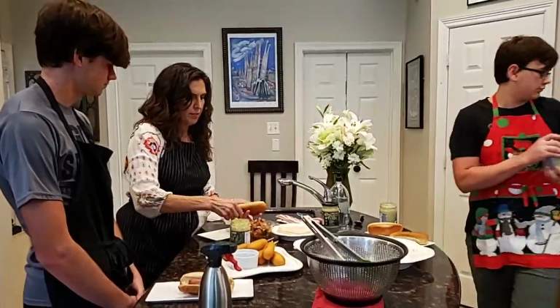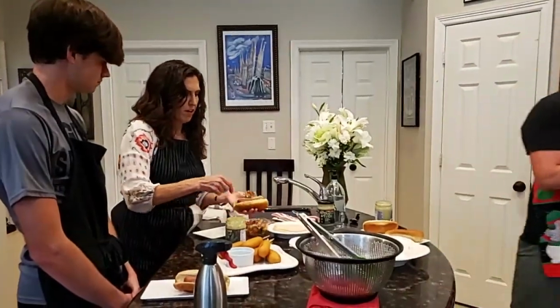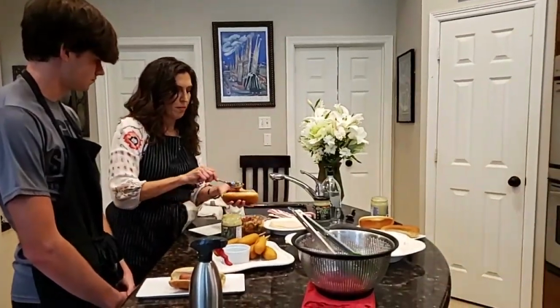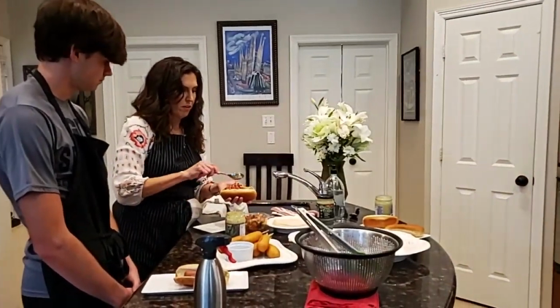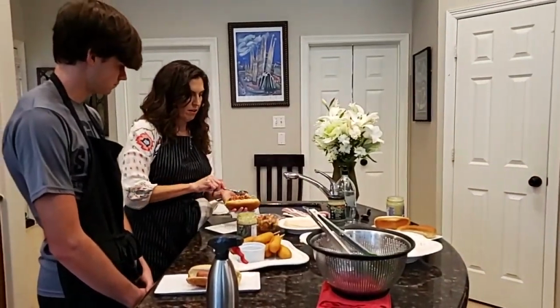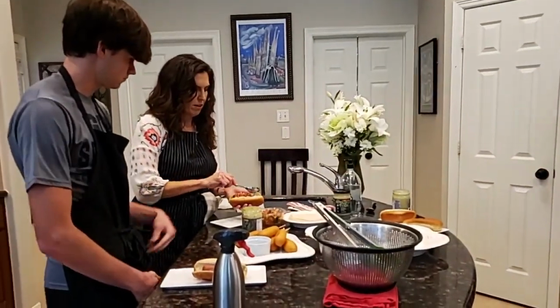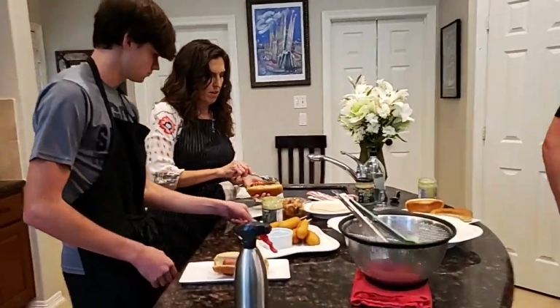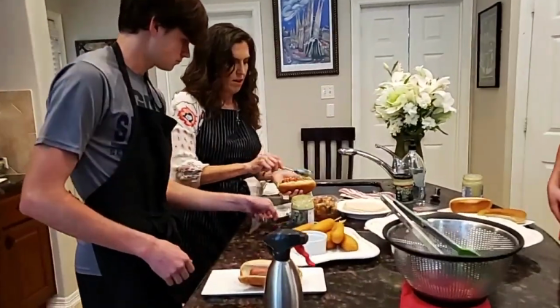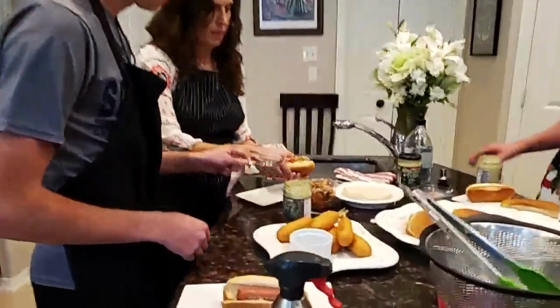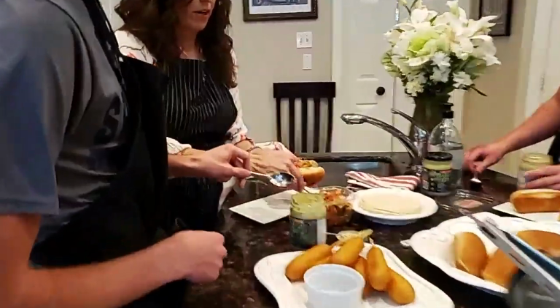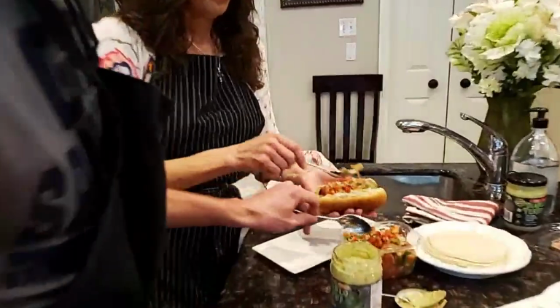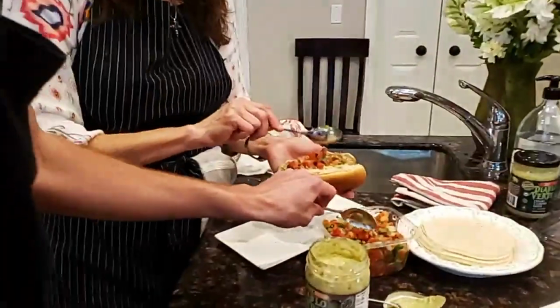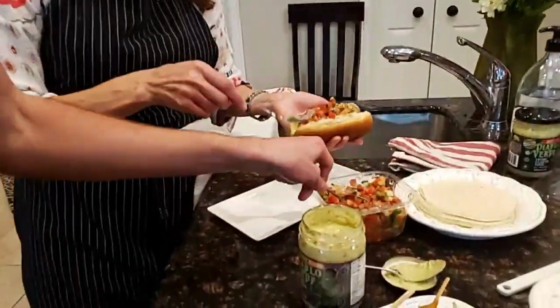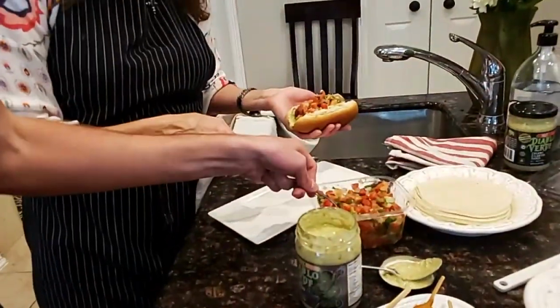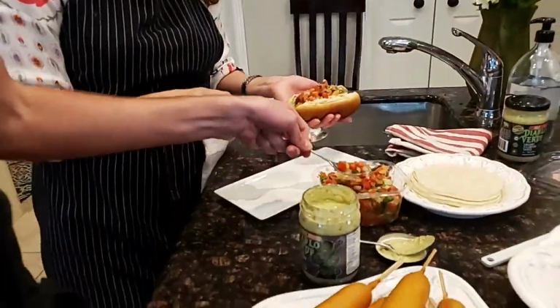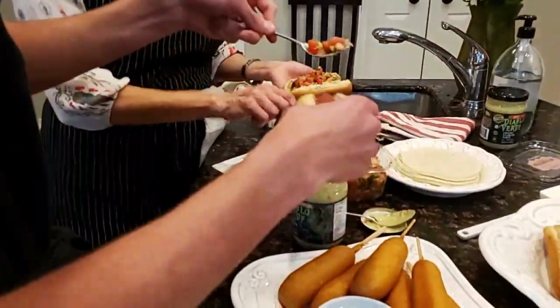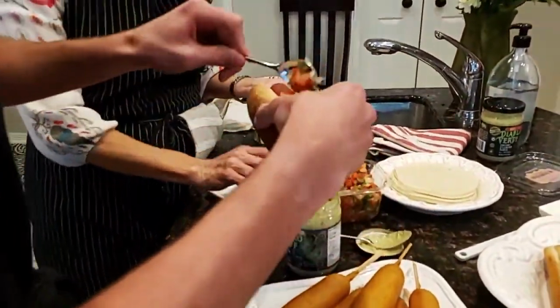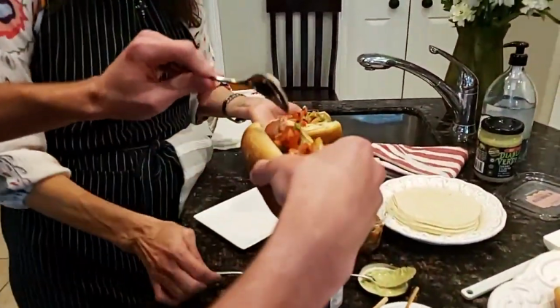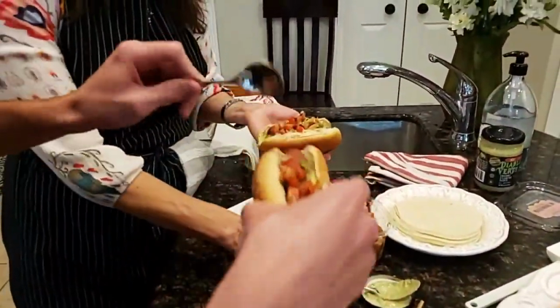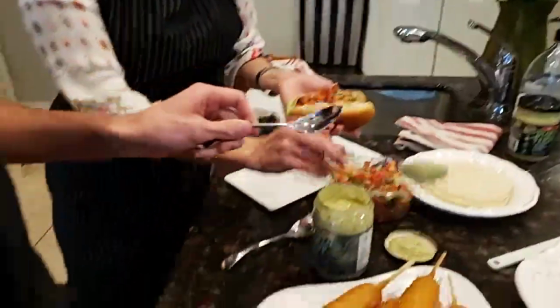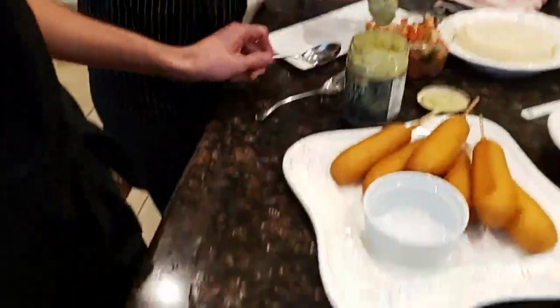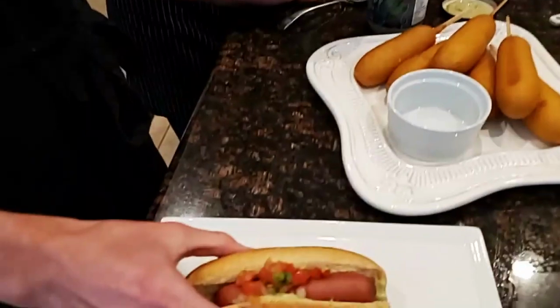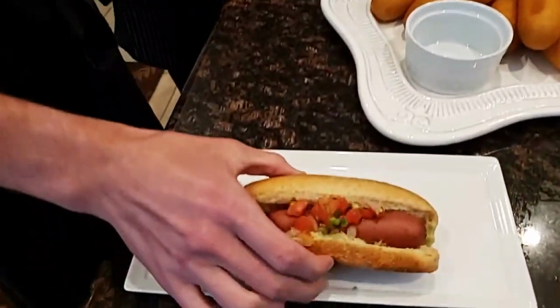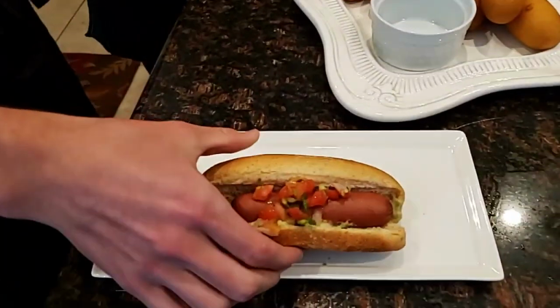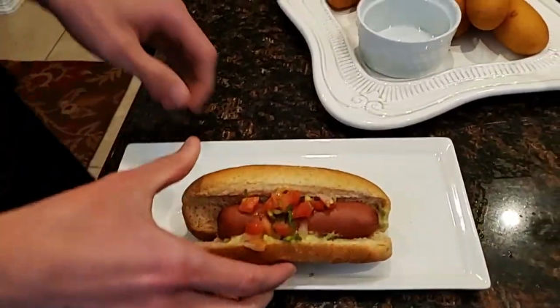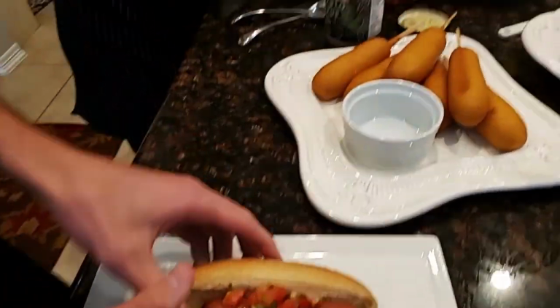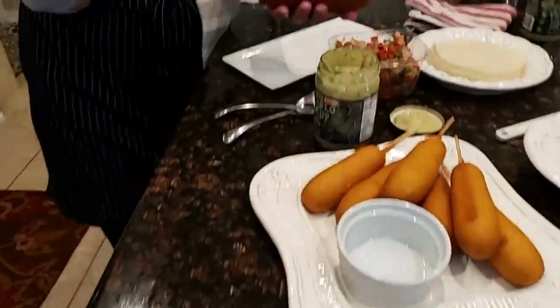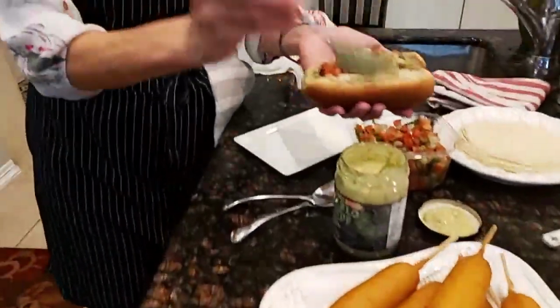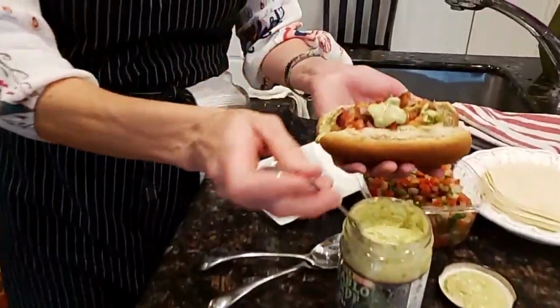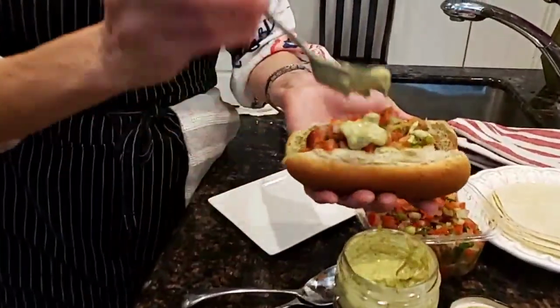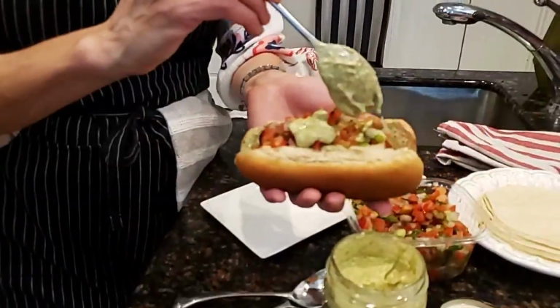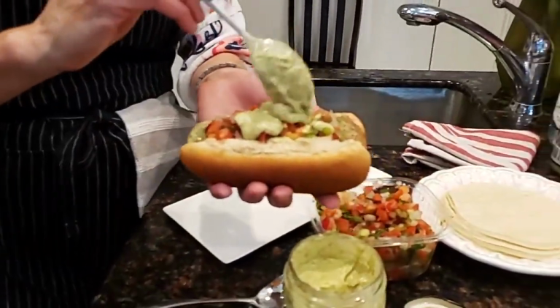Basically all we're gonna do is take some Piccadillo on top of the hot dog. I like a lot of Piccadillo because I'm a good Texas girl. And I'm going to top it with a little bit more Diablo because I love it — and there we go.